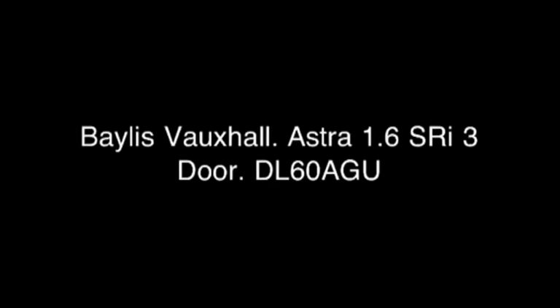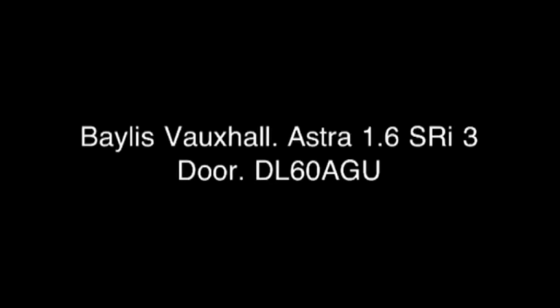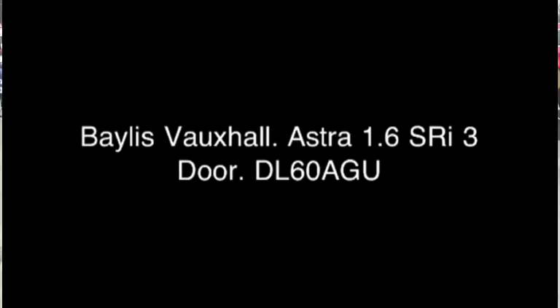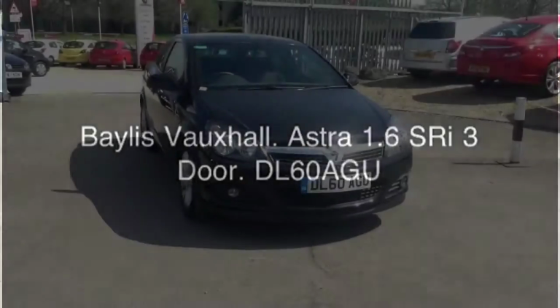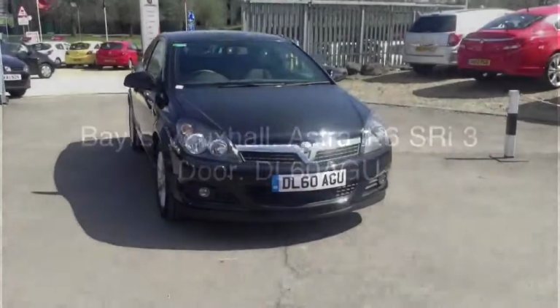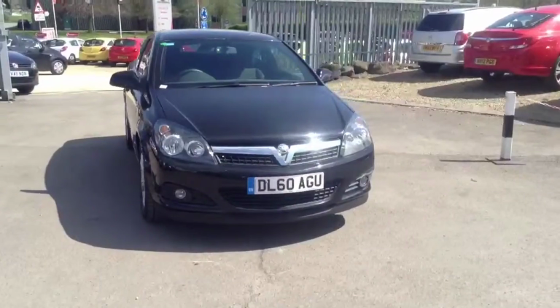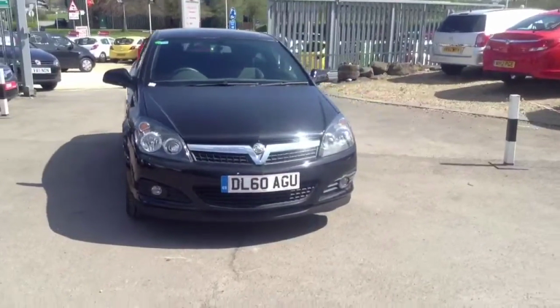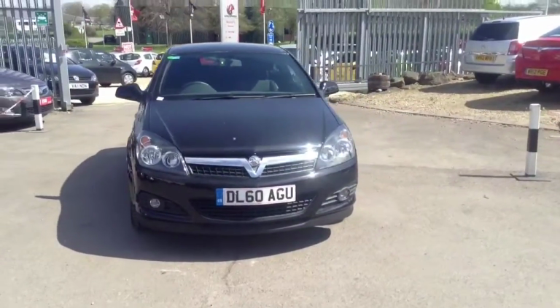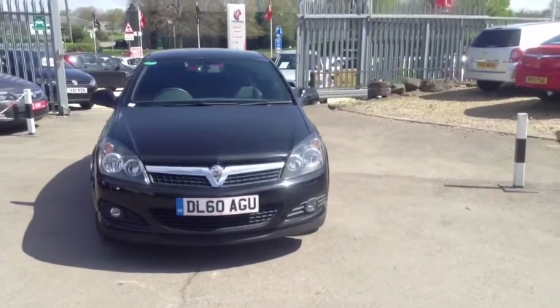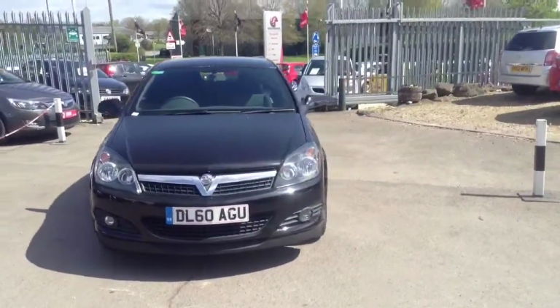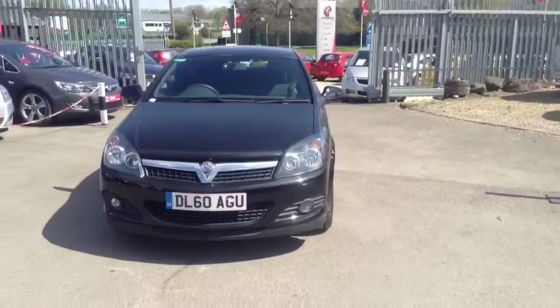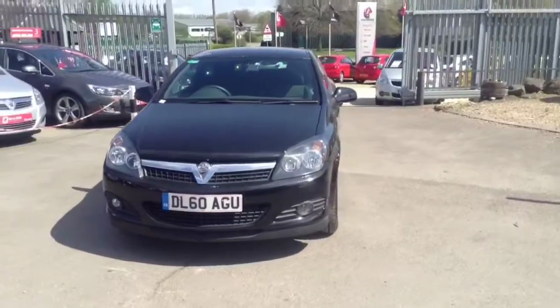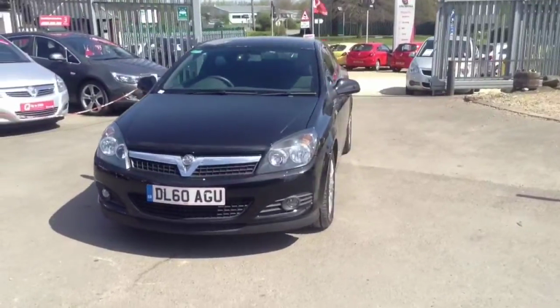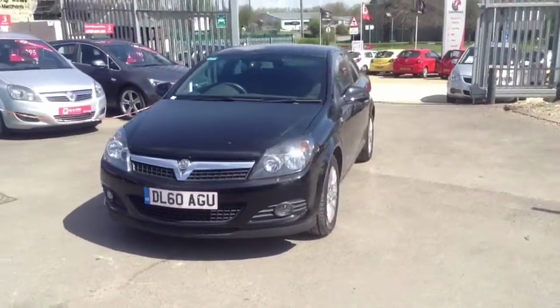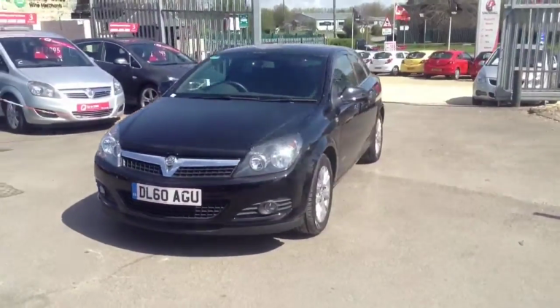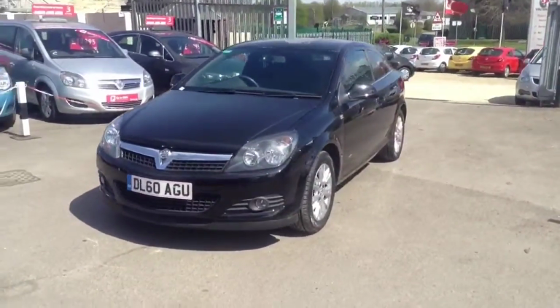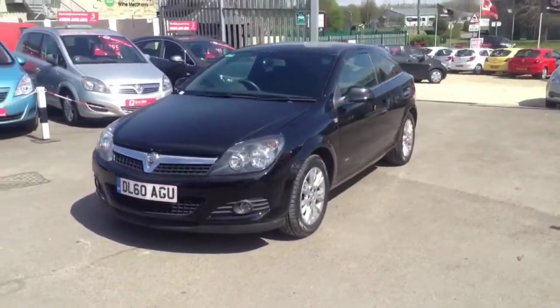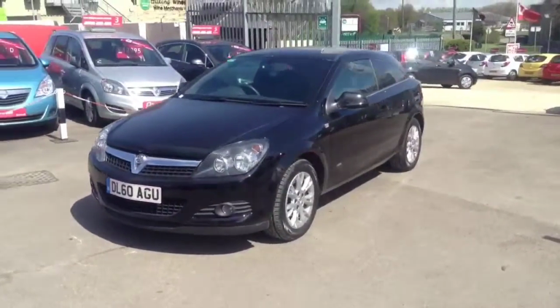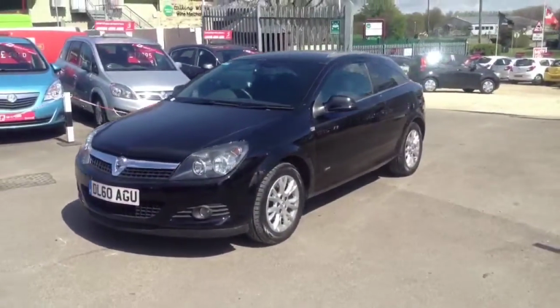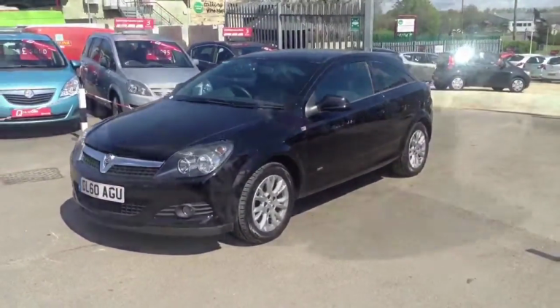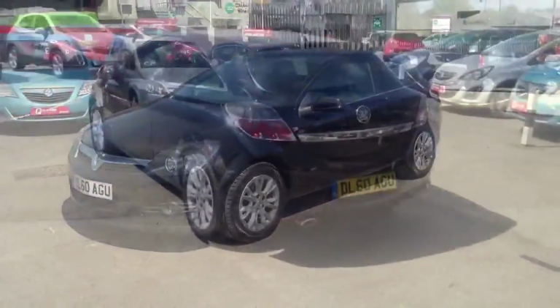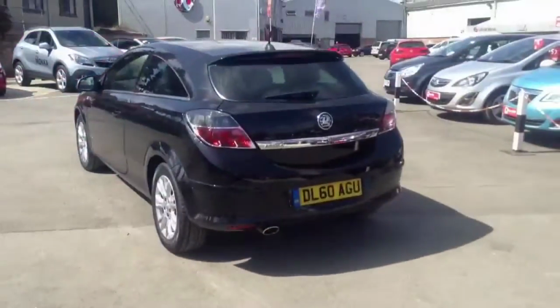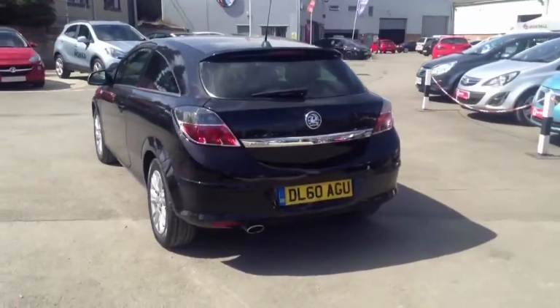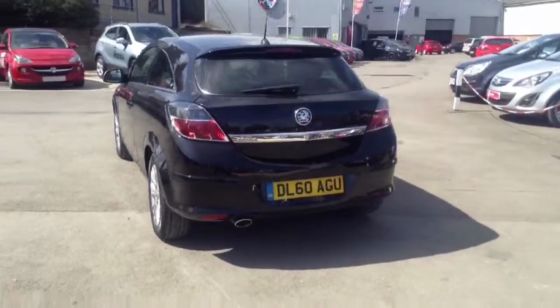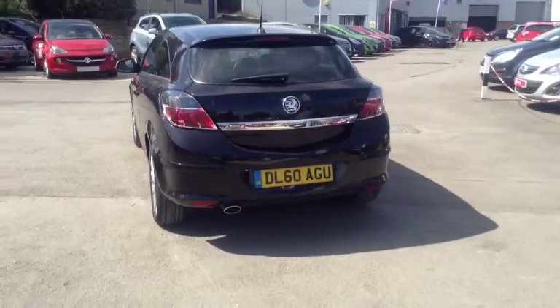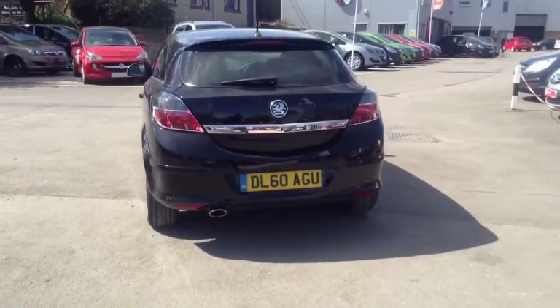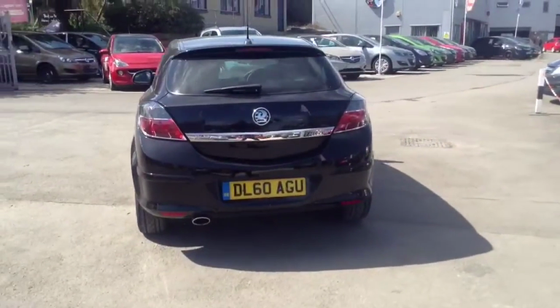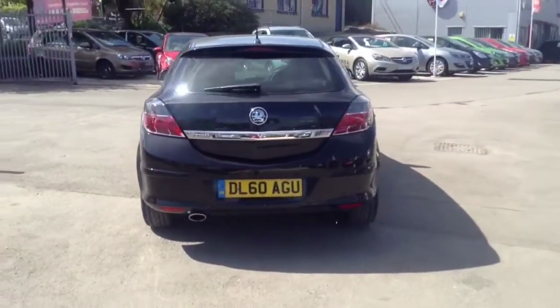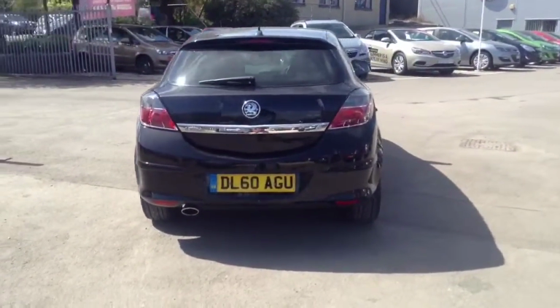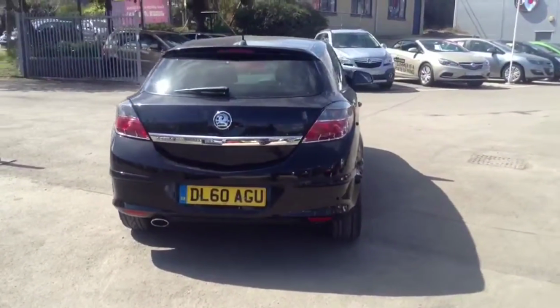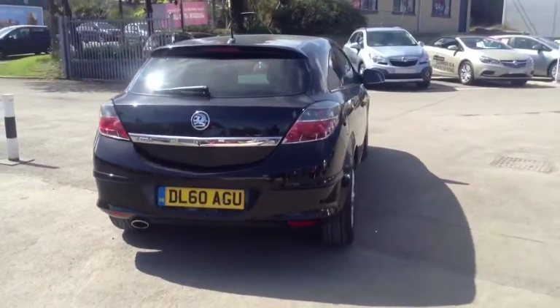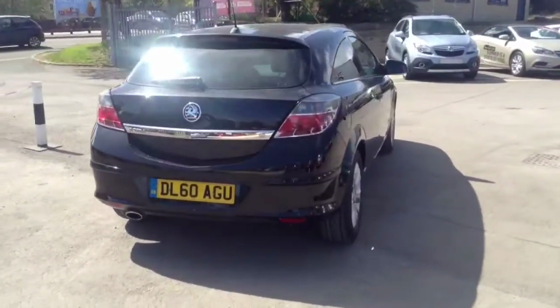Welcome to Bayless Vauxhall in Cirencester. Today you are viewing the Astra Hatchback 1.6 SRI finished in black. This network crew approved vehicle was registered in February 2011 and it will also come with a service.